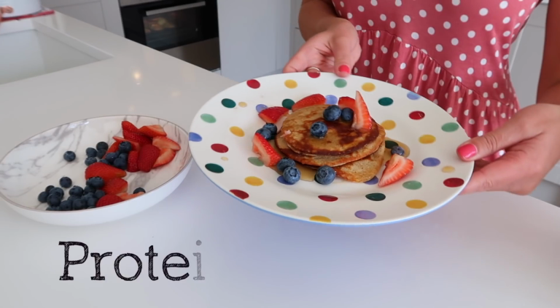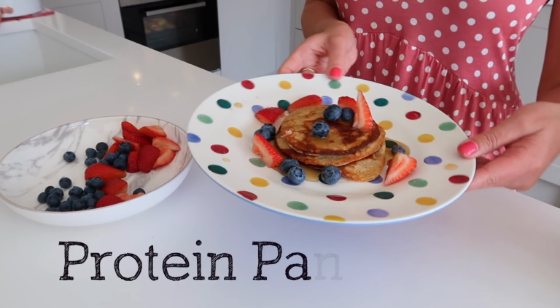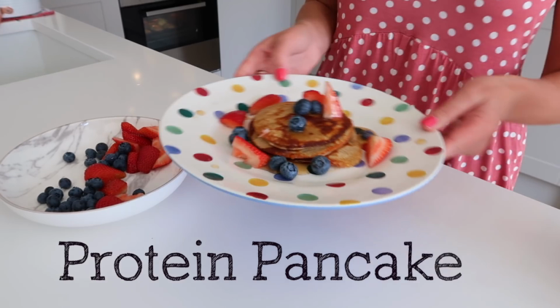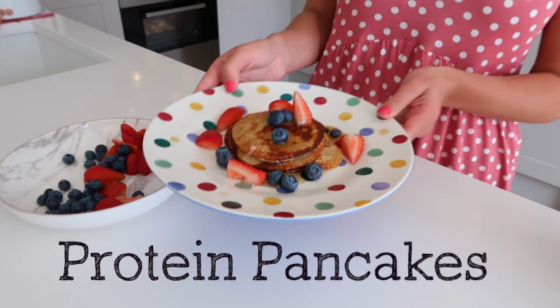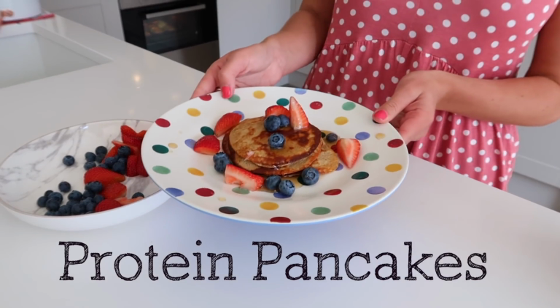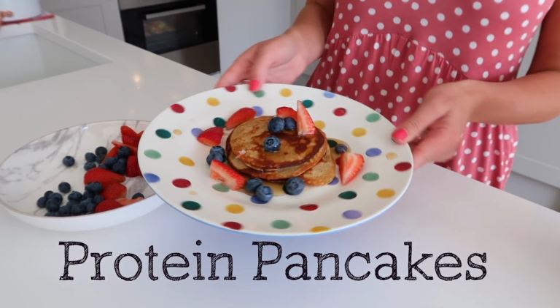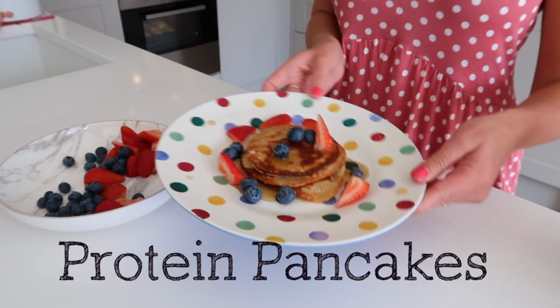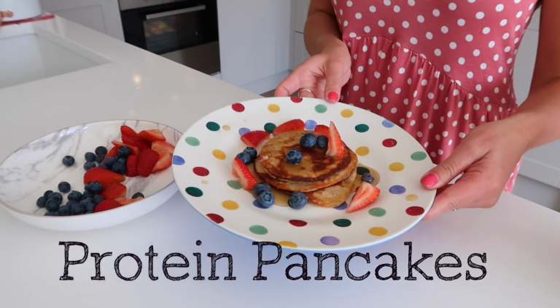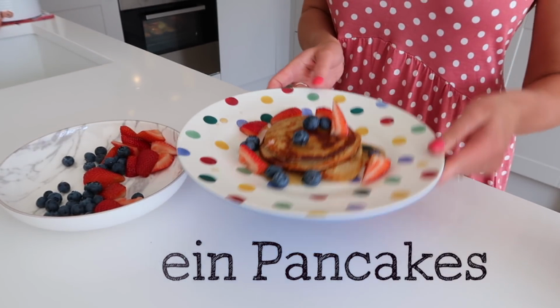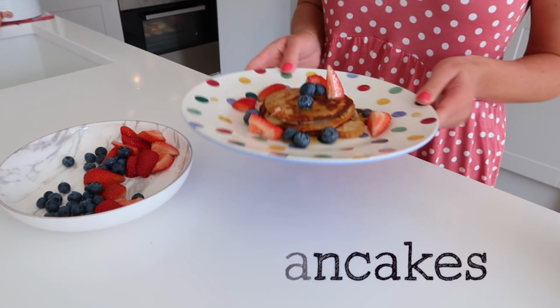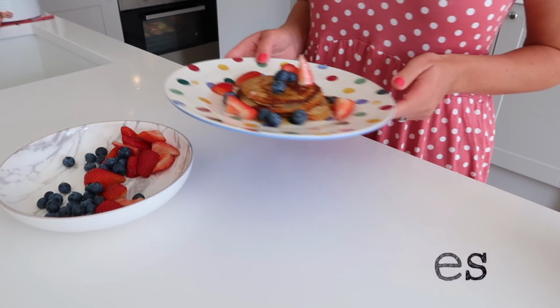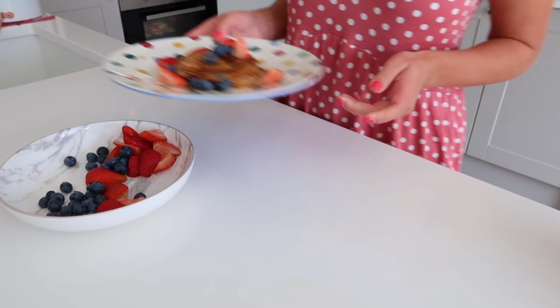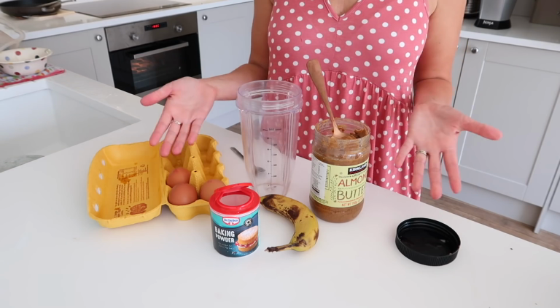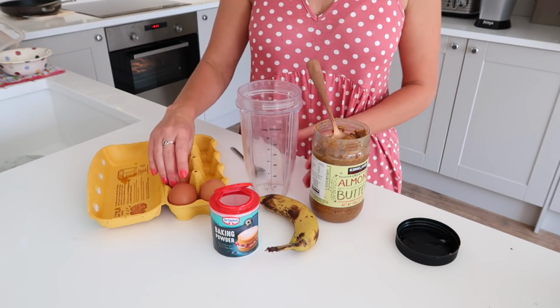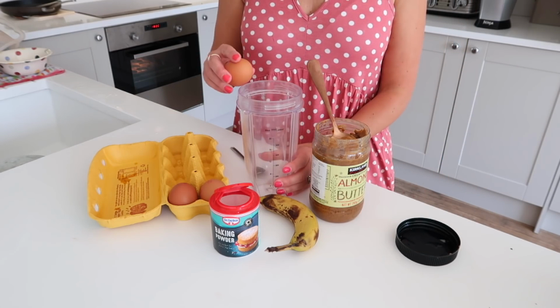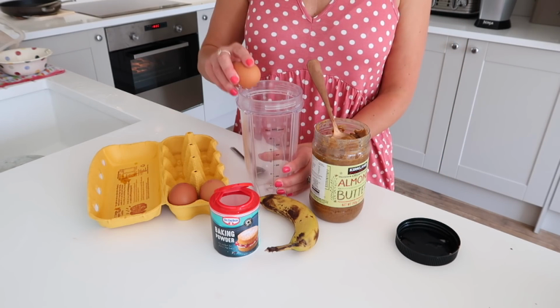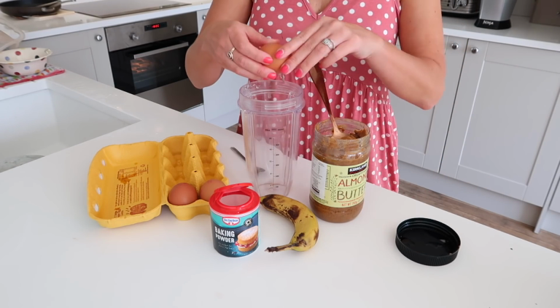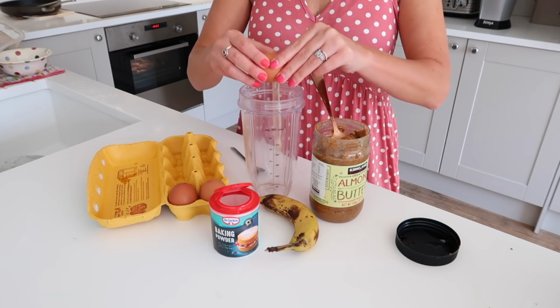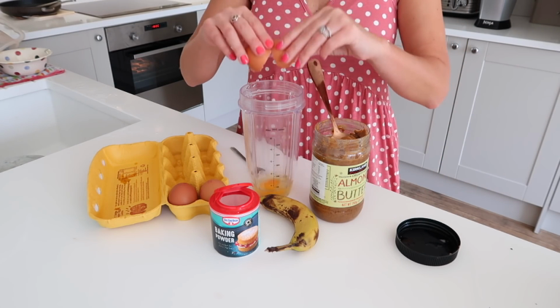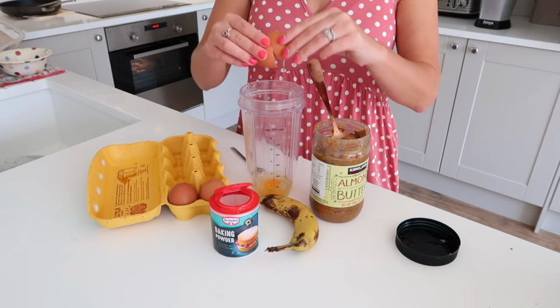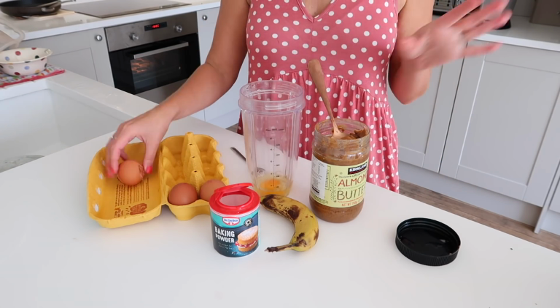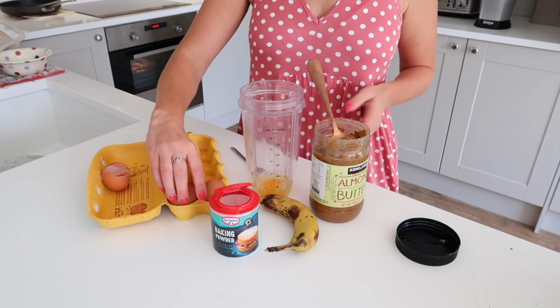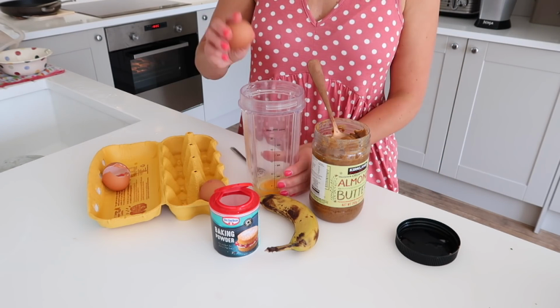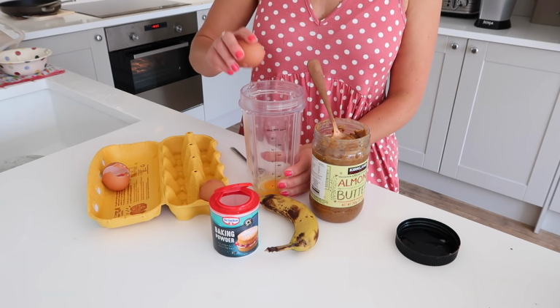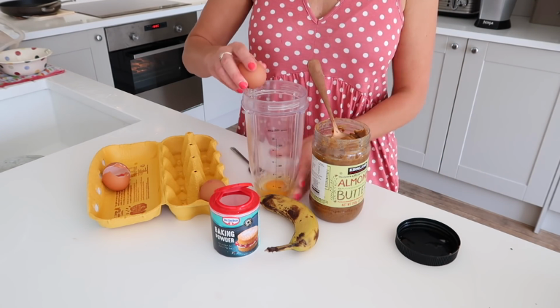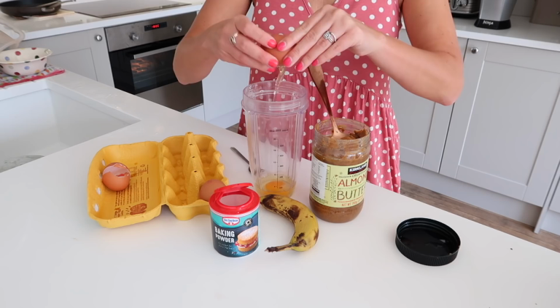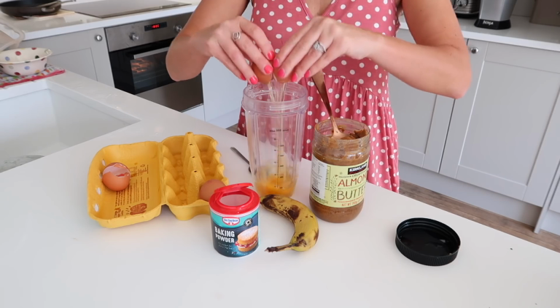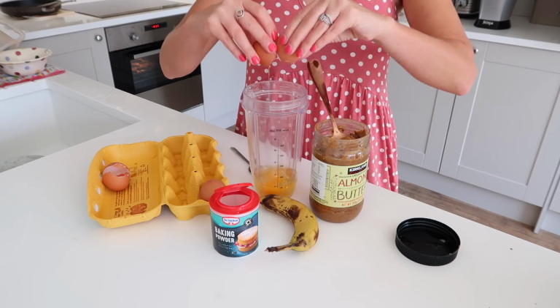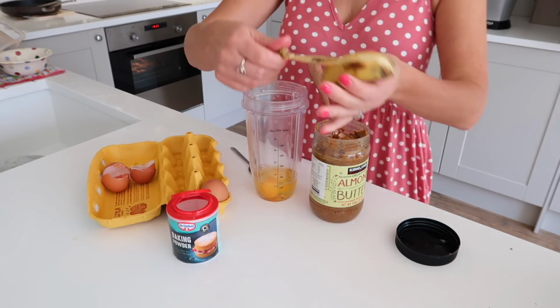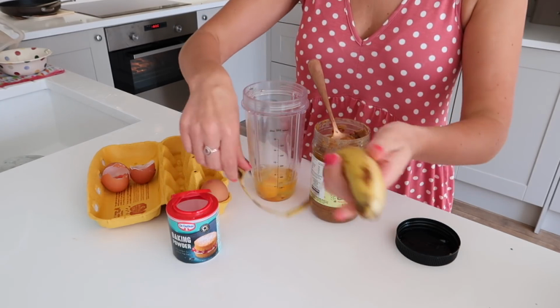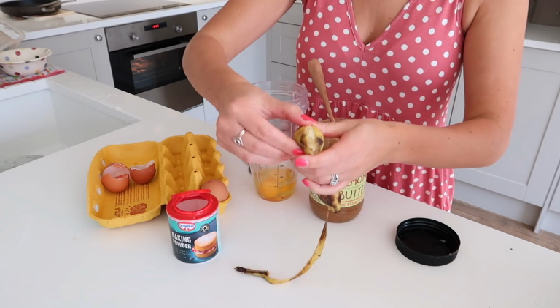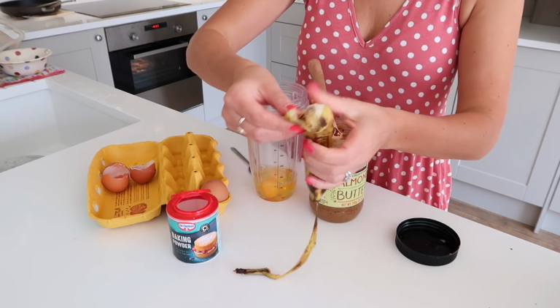First off, I wanted to show you how I make the boys' protein pancakes. I have shared this recipe before, but this is such a go-to, healthy, easy breakfast that they all love, so I wanted to make sure it was also in this video.